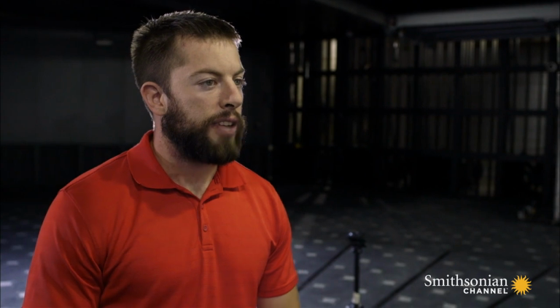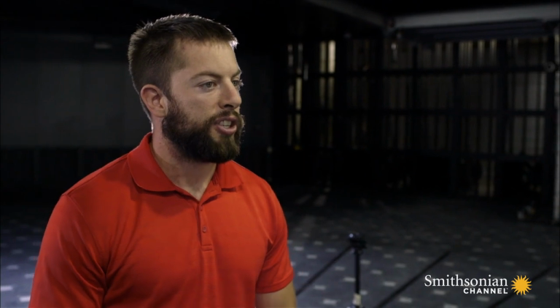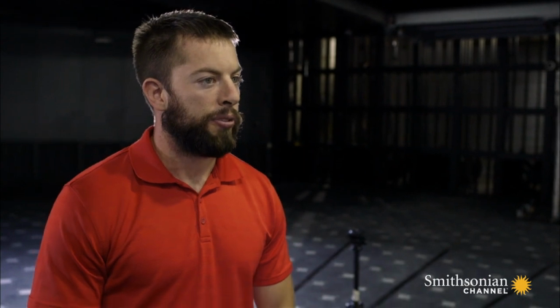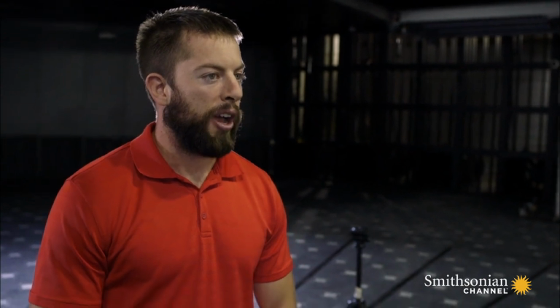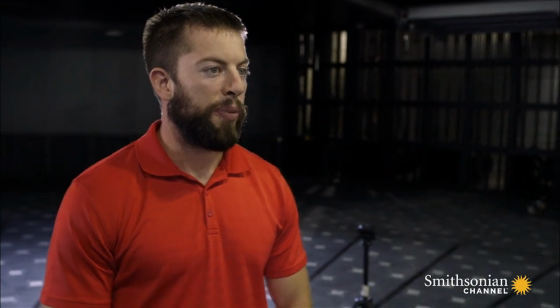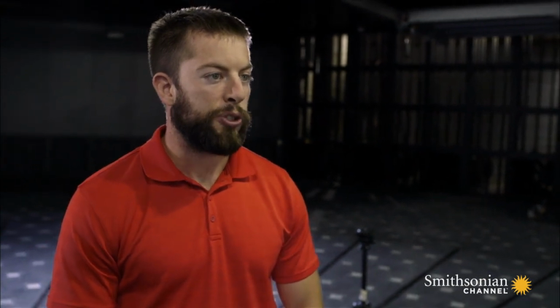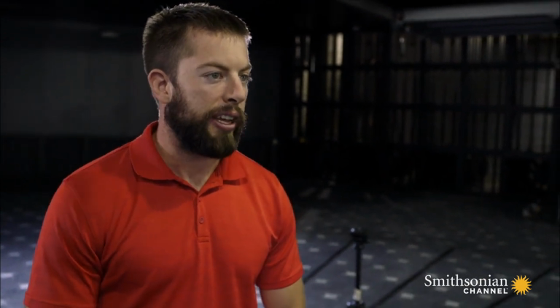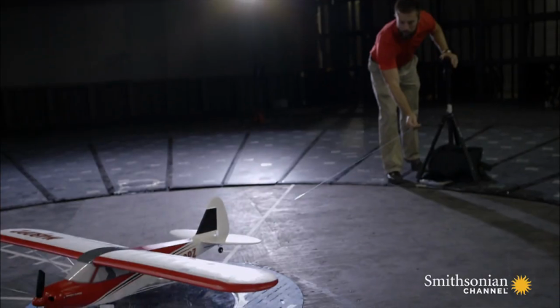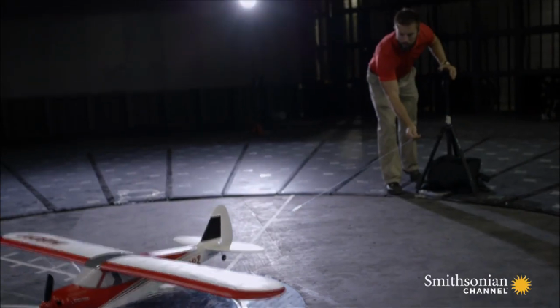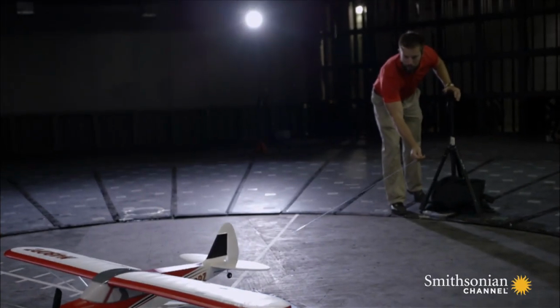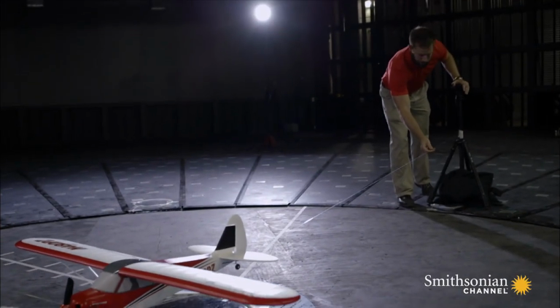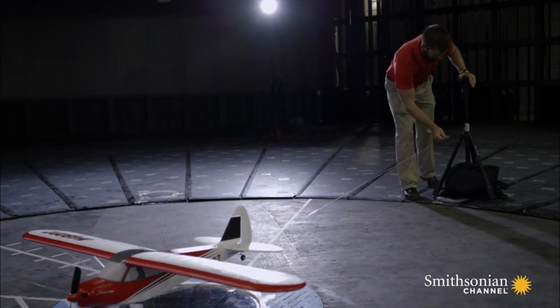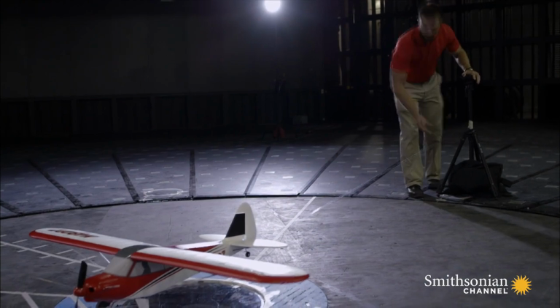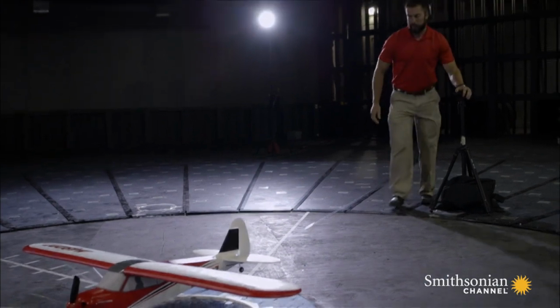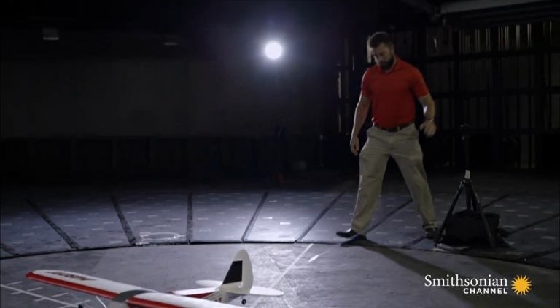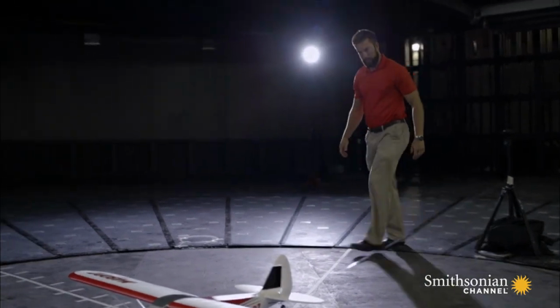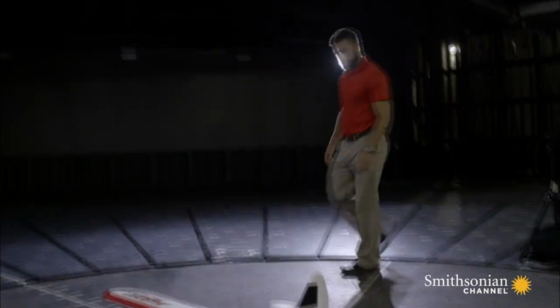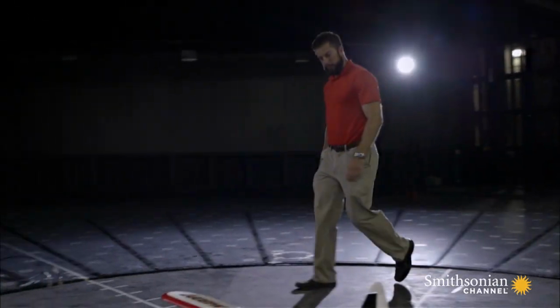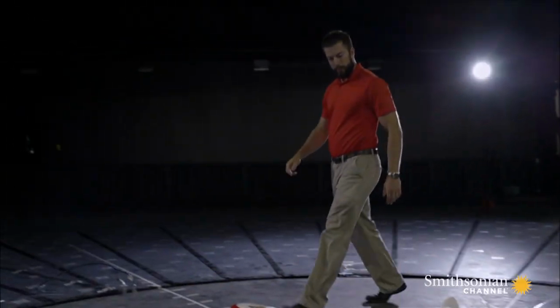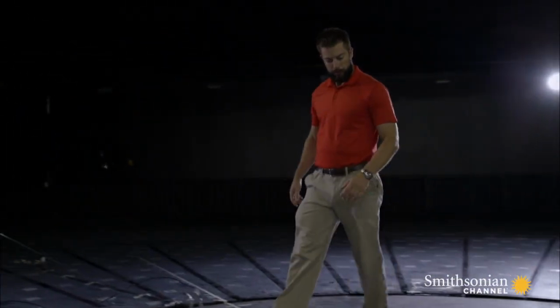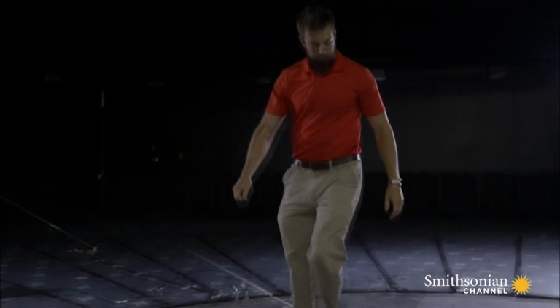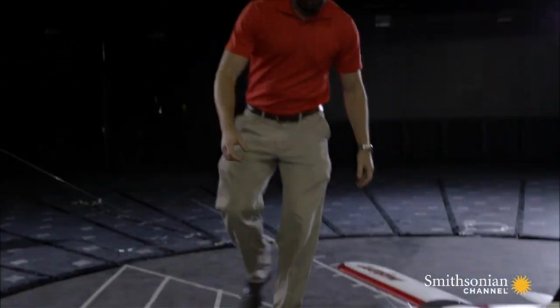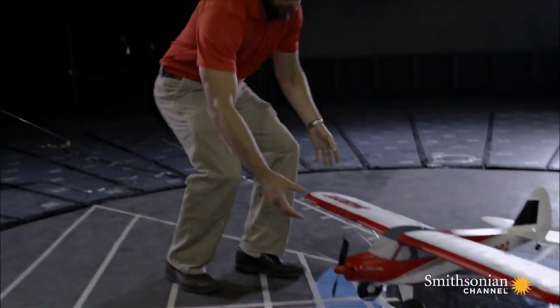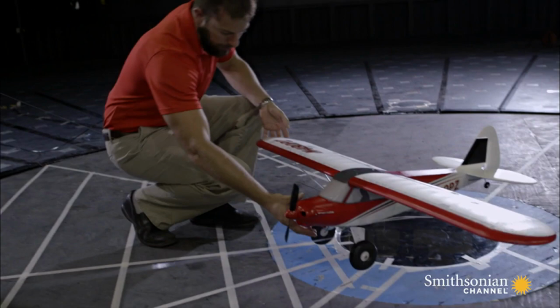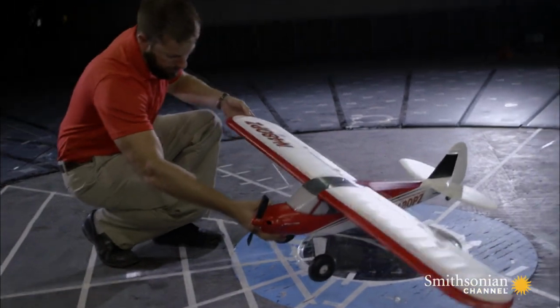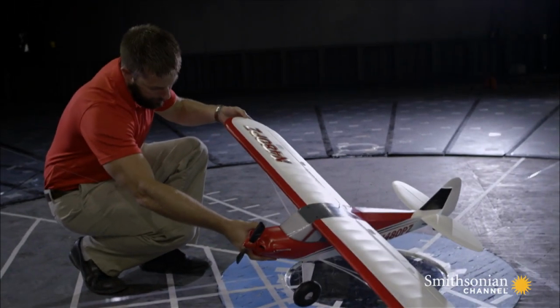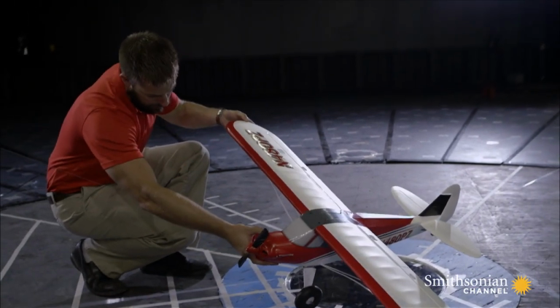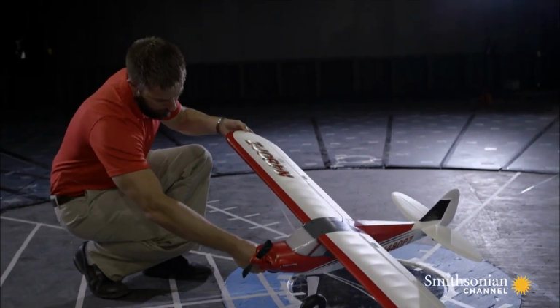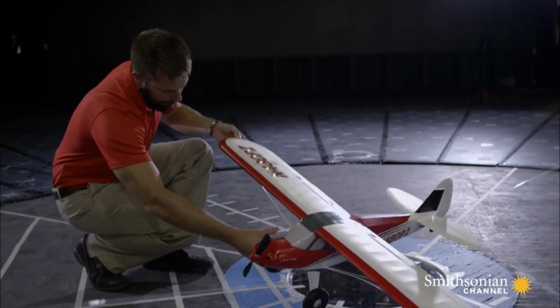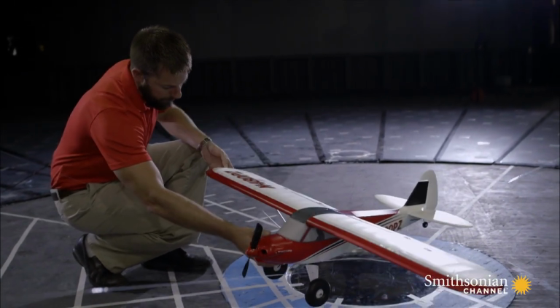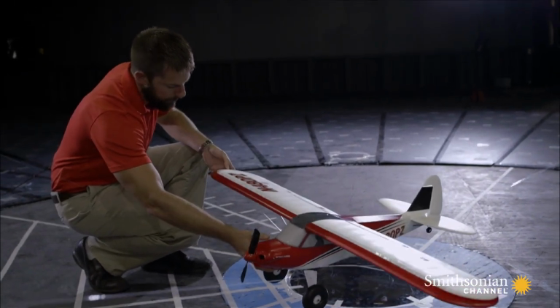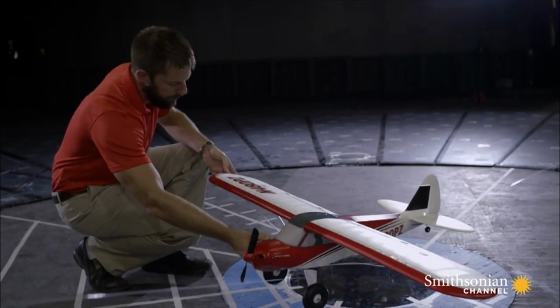It has a very similar scale model wingspan and length. It's a high-wing design, so the fuselage is hung underneath, giving a similar center of gravity and similar flying properties, as well as being a single-prop aircraft with an almost identical power-to-weight ratio.